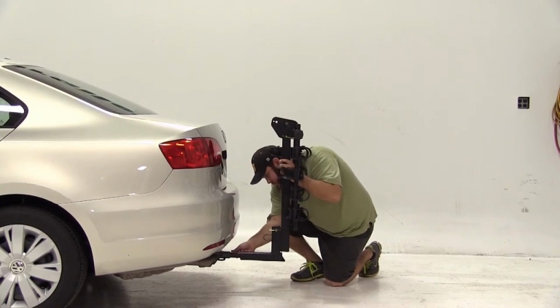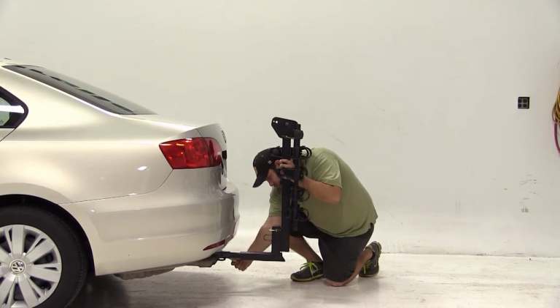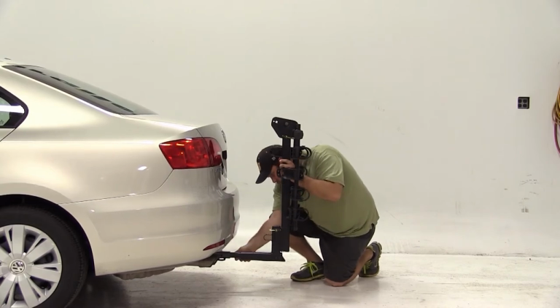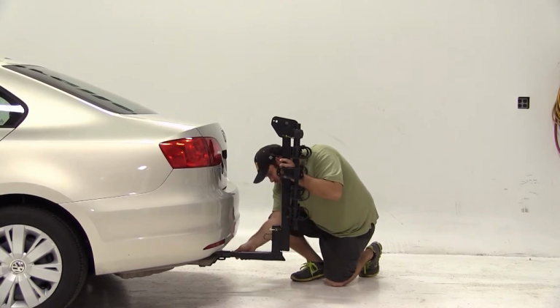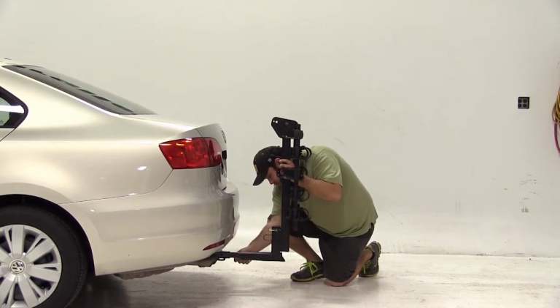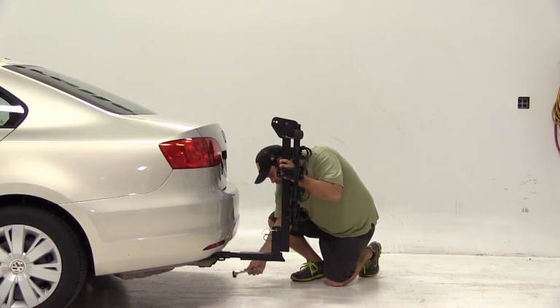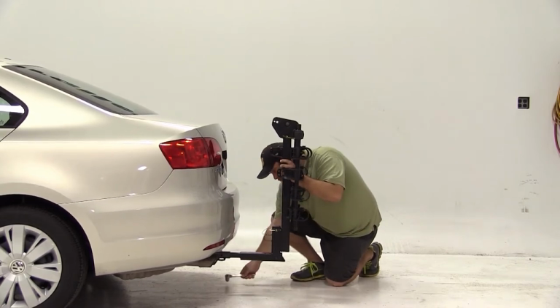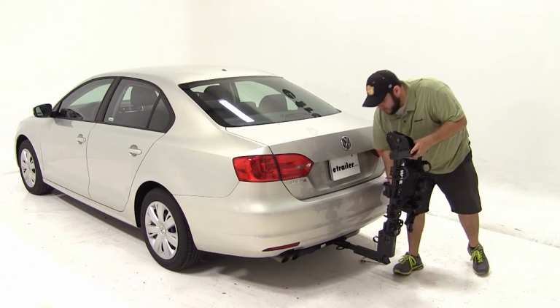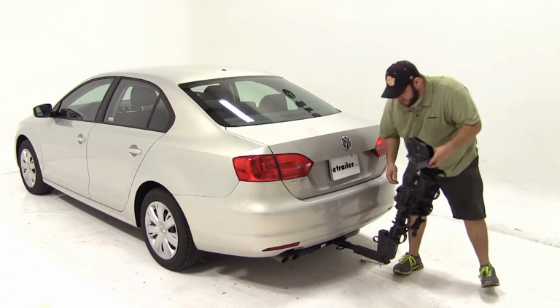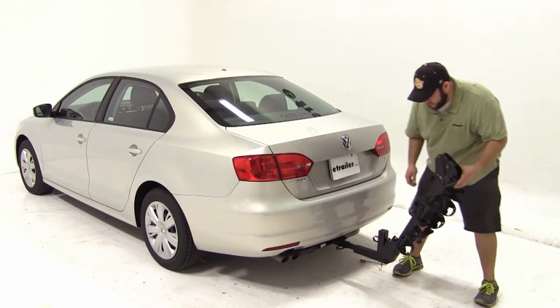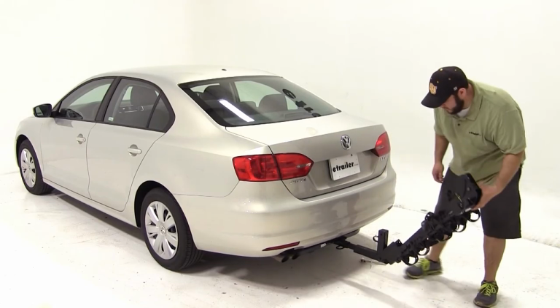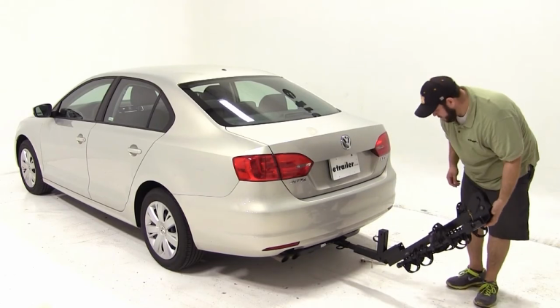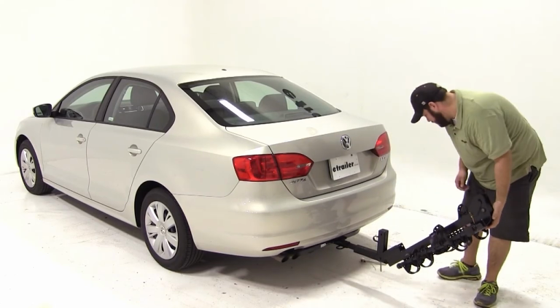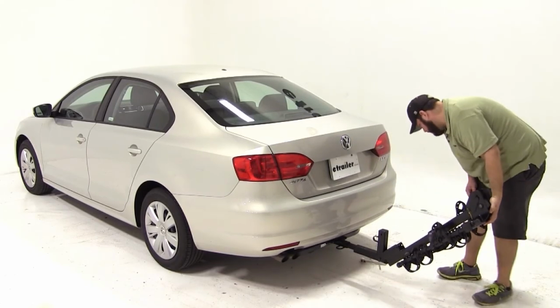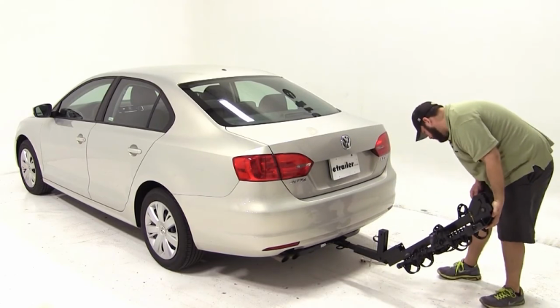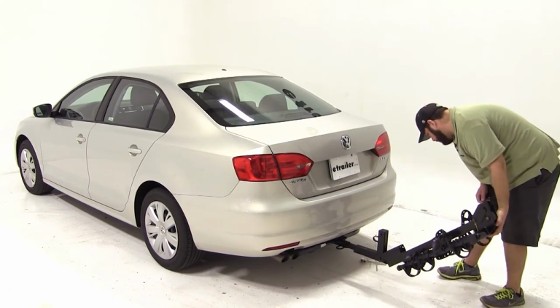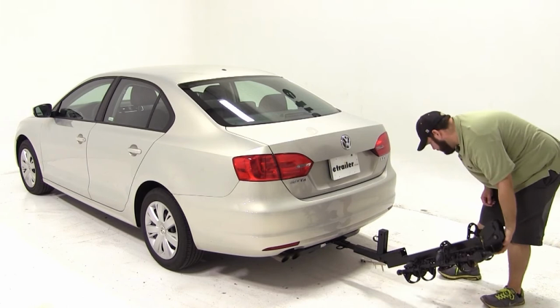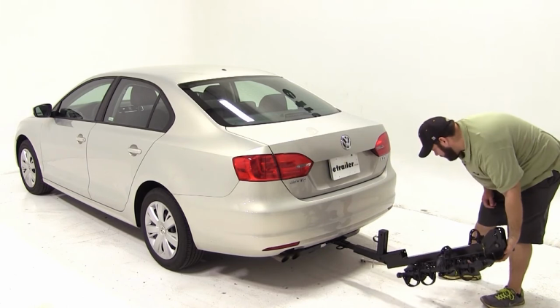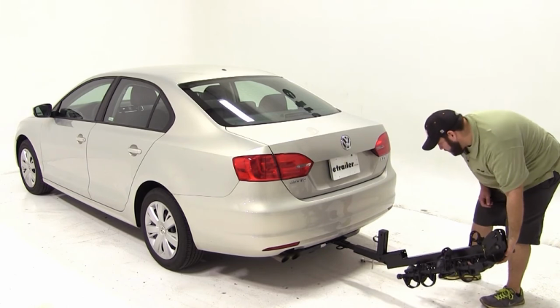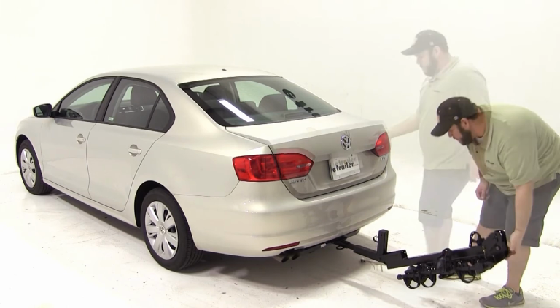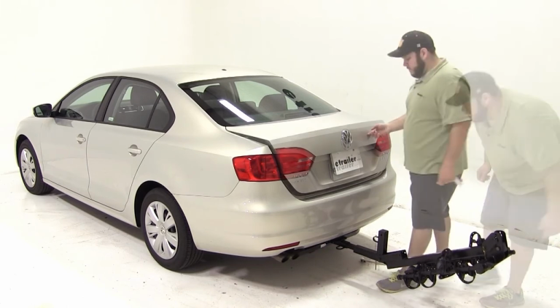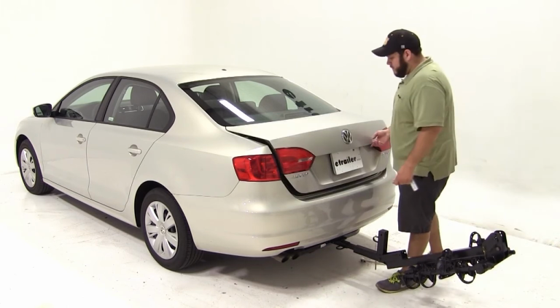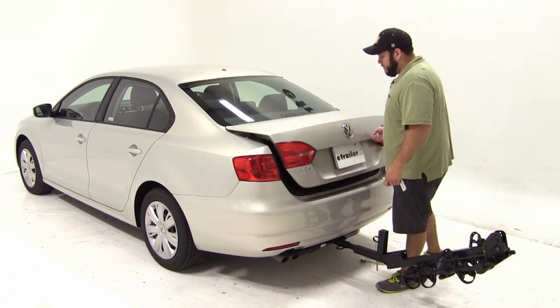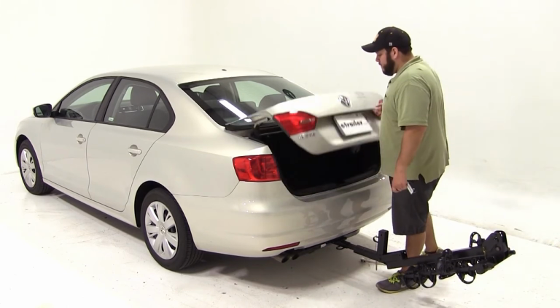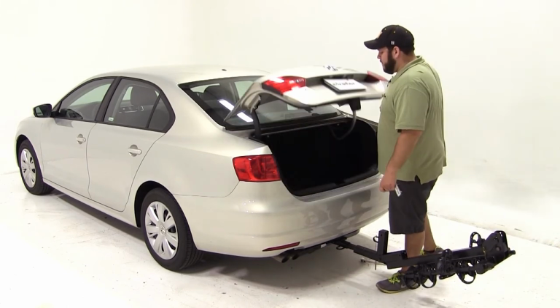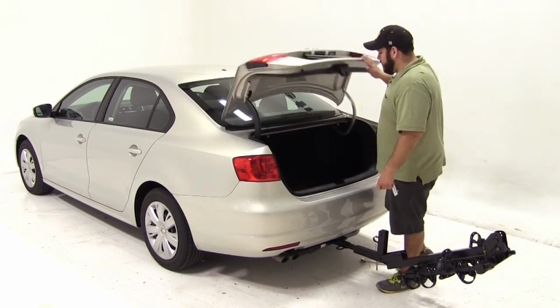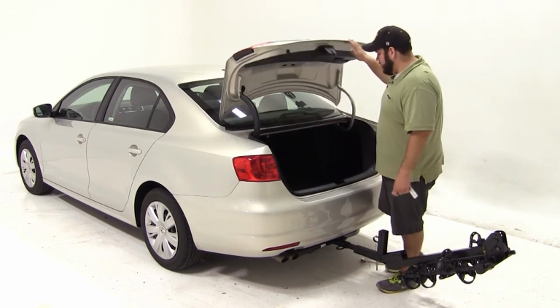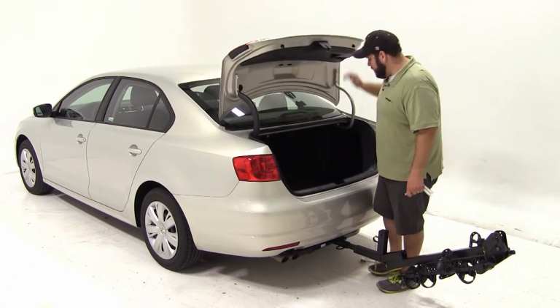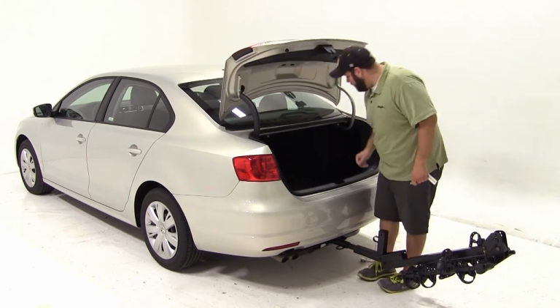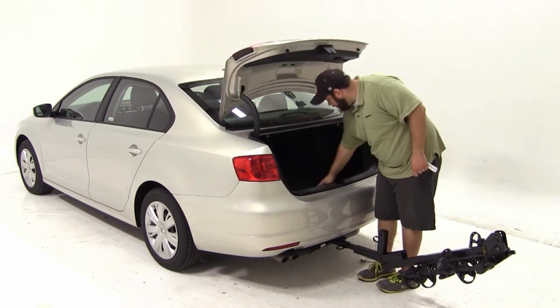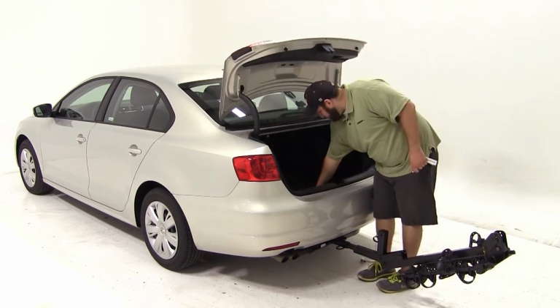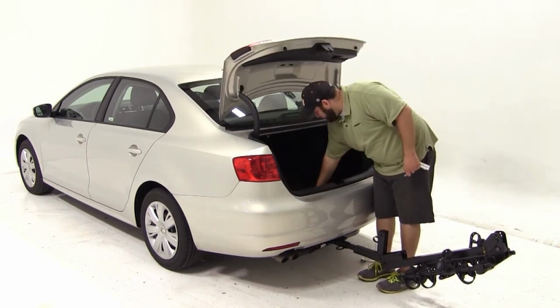Next we'll check for rear vehicle access. We'll fold the upright mast down by removing the bottom pin. We'll open the trunk and make sure we can still access the cargo area.